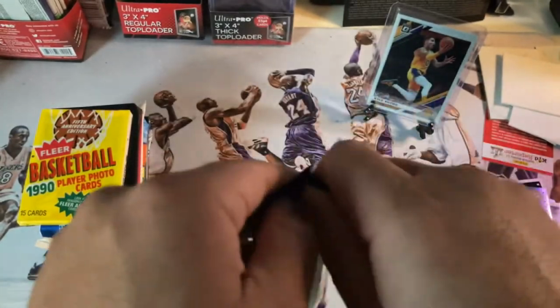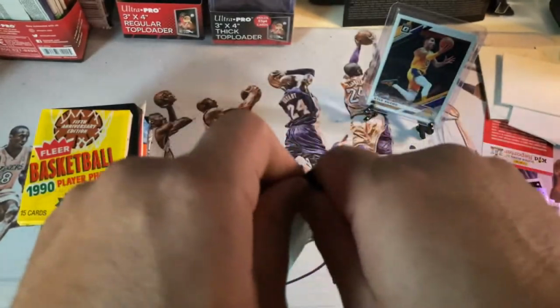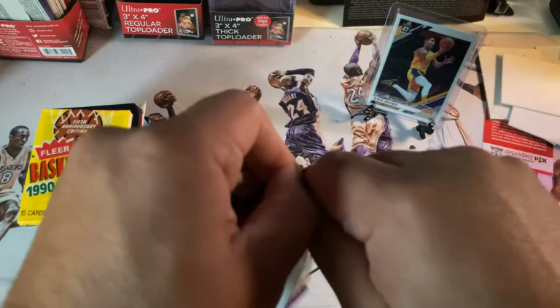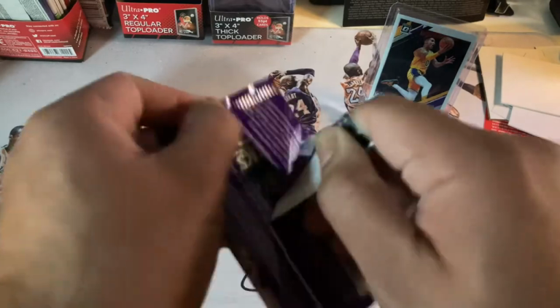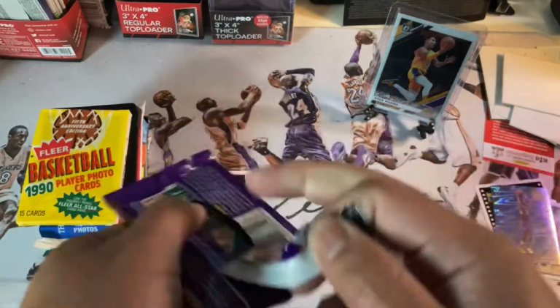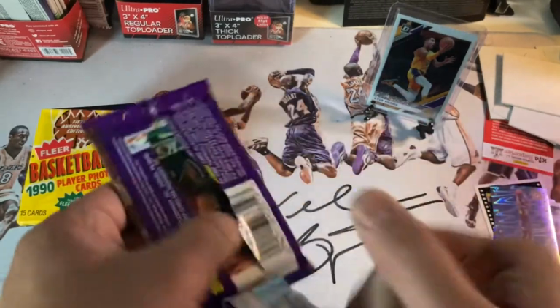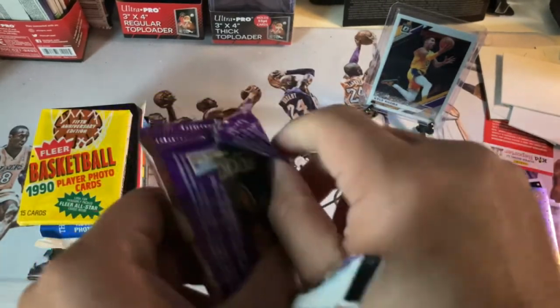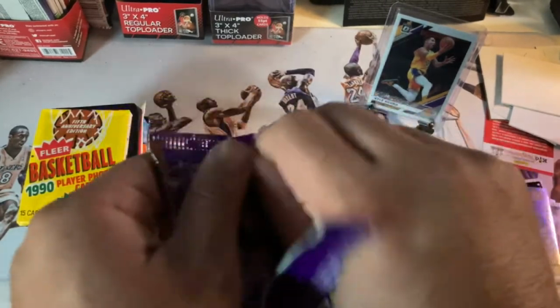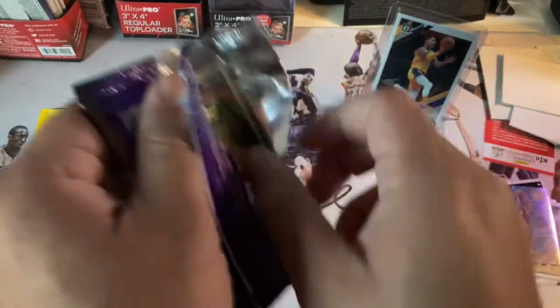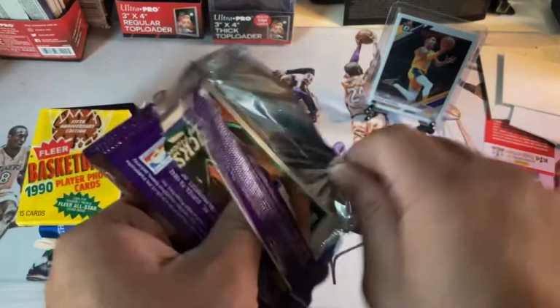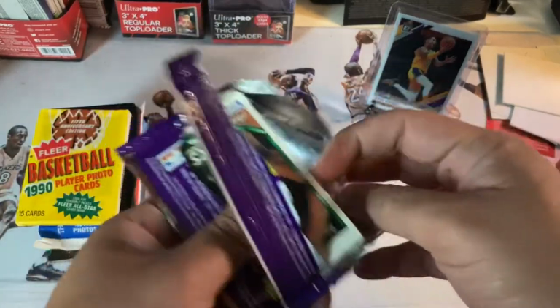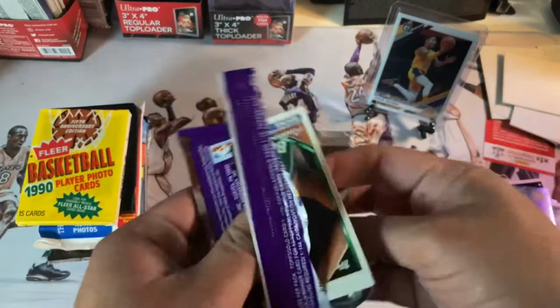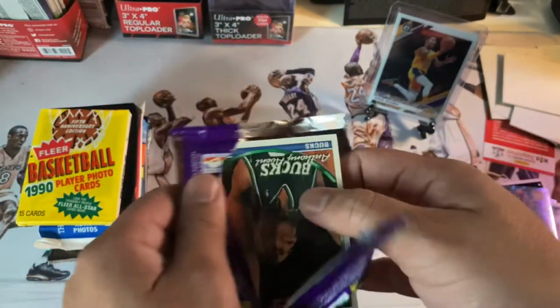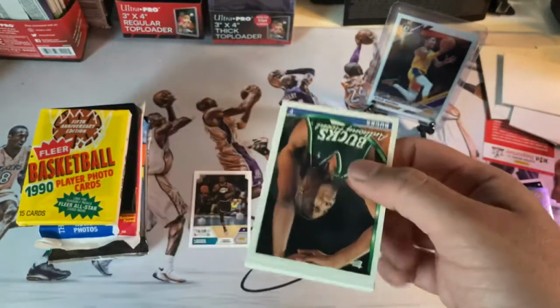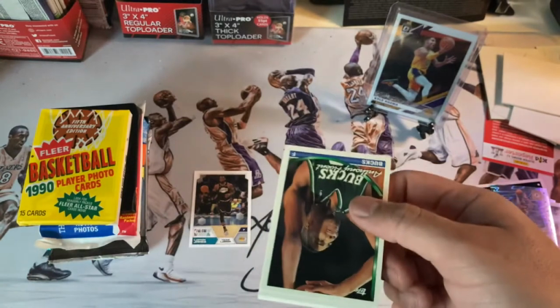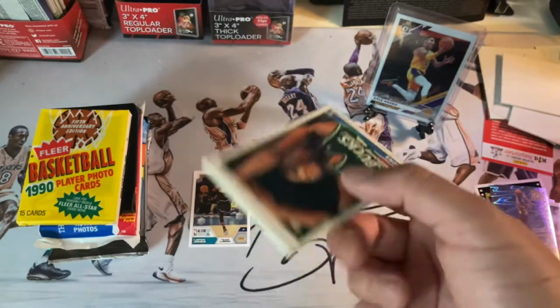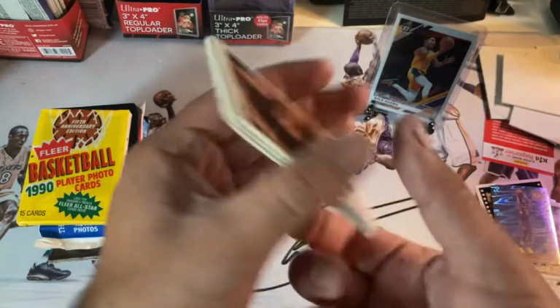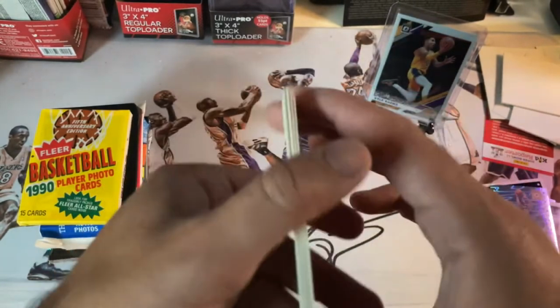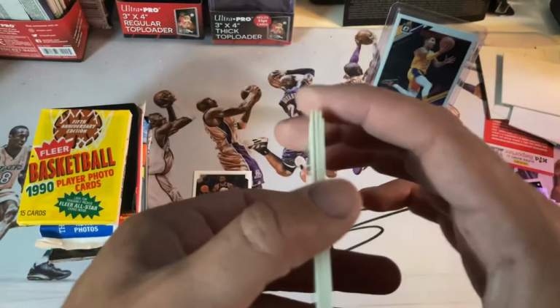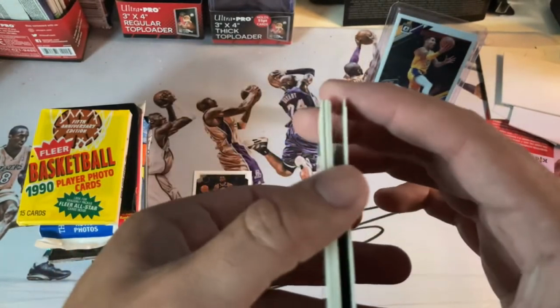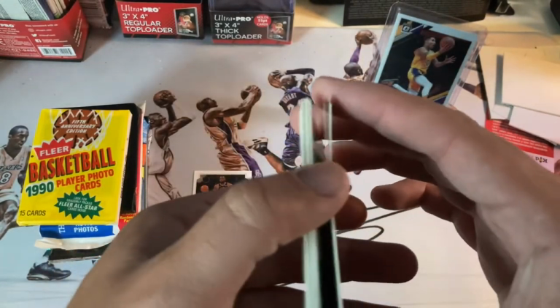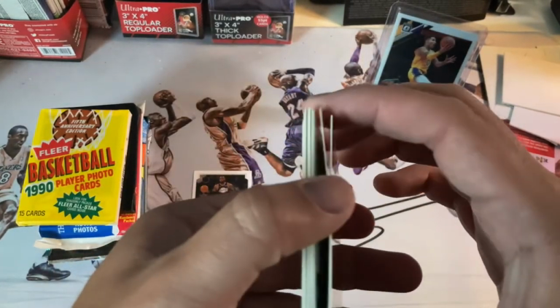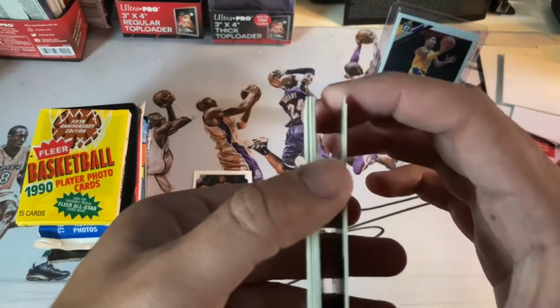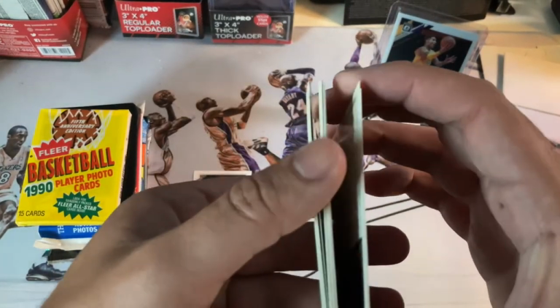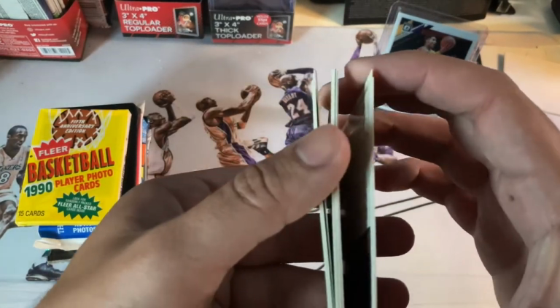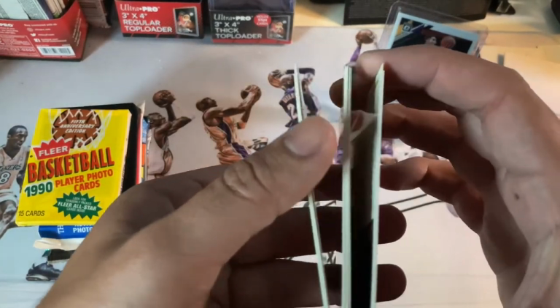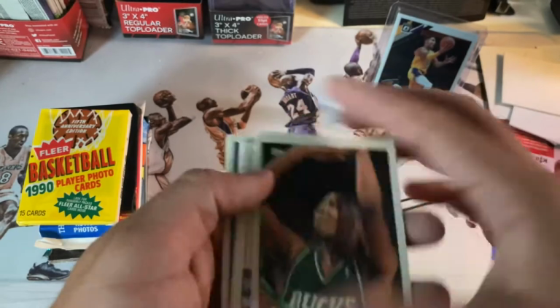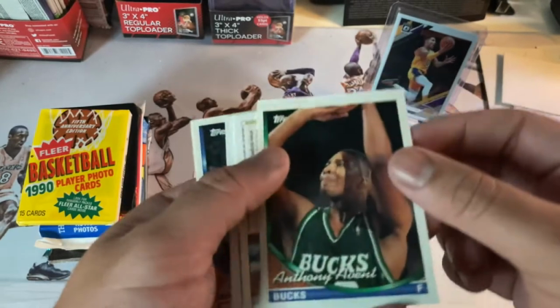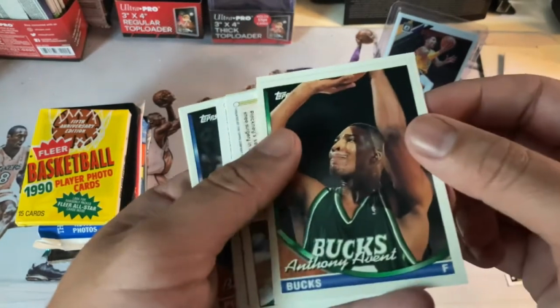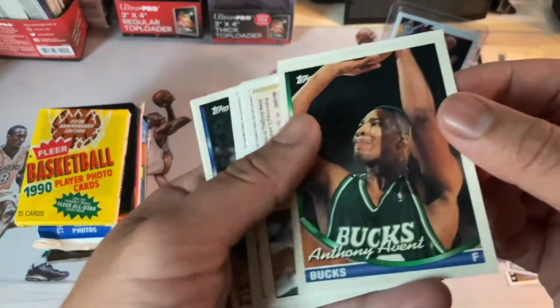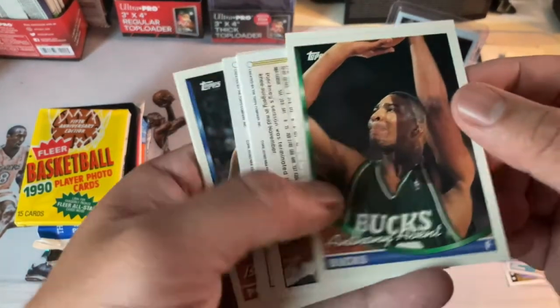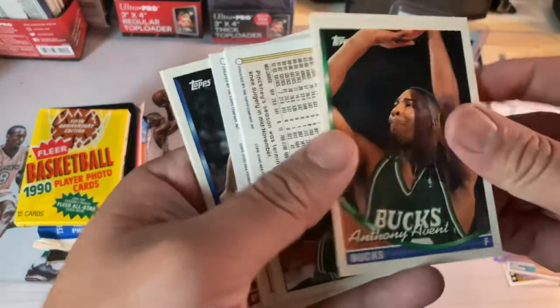Alright, got a 93-94 pack. Like I said, we got a bunch of vintage years — hopefully we get some nice Kobes, hopefully these aren't too damaged and they're not too stuck. Let's get straight to it.